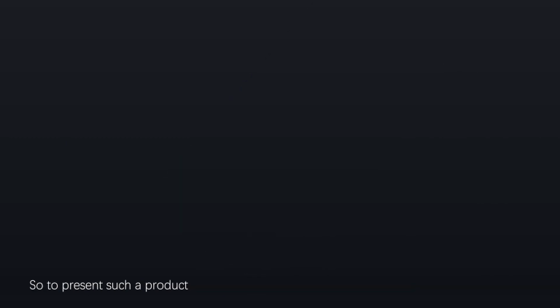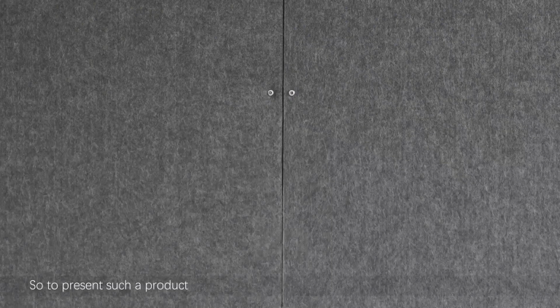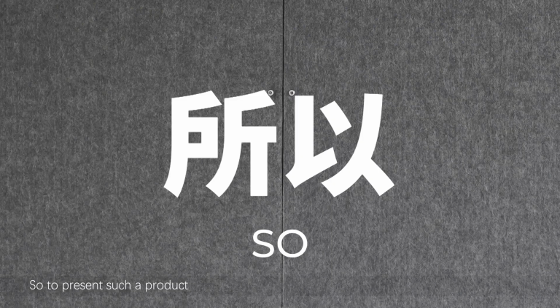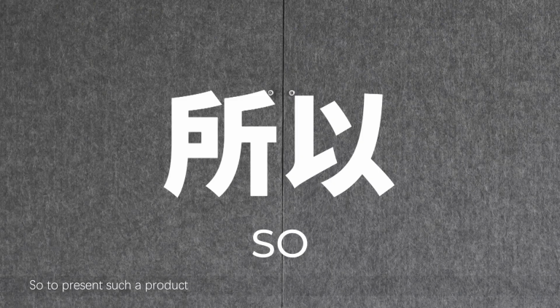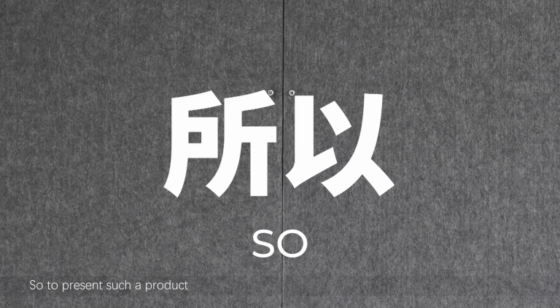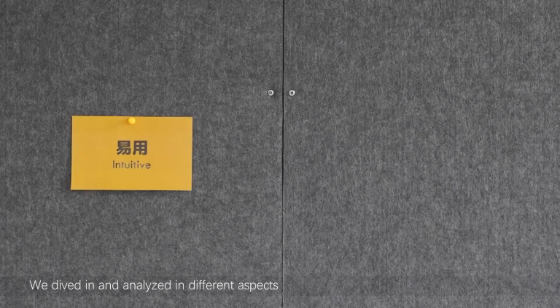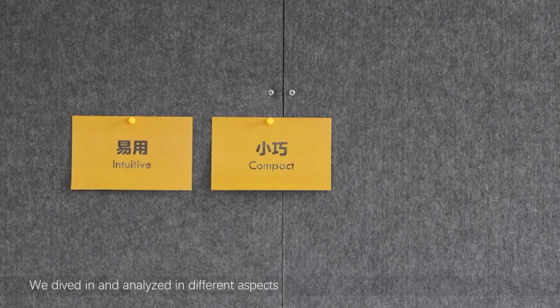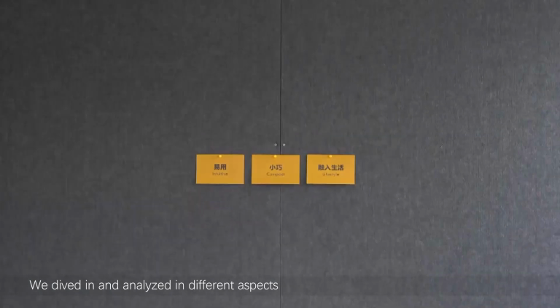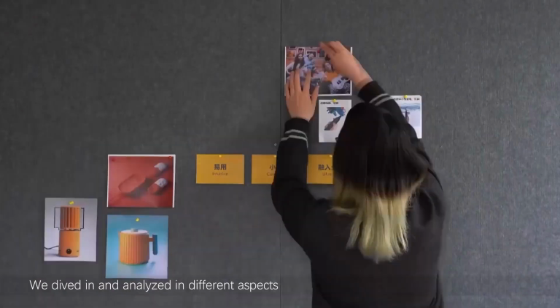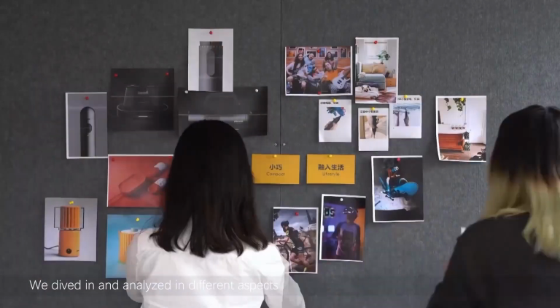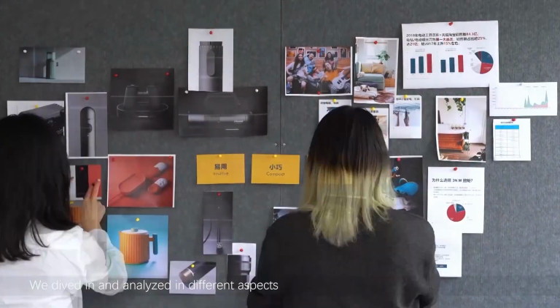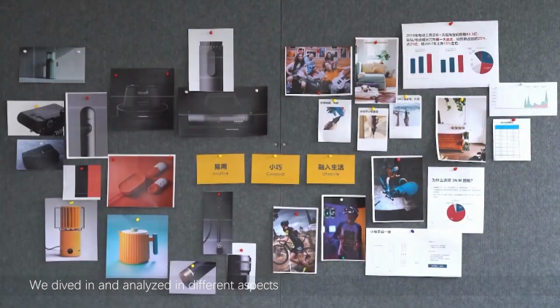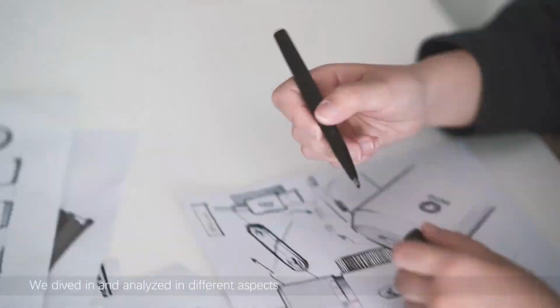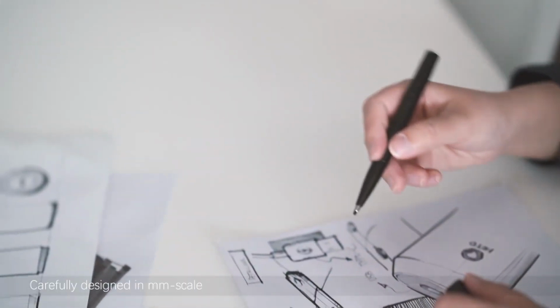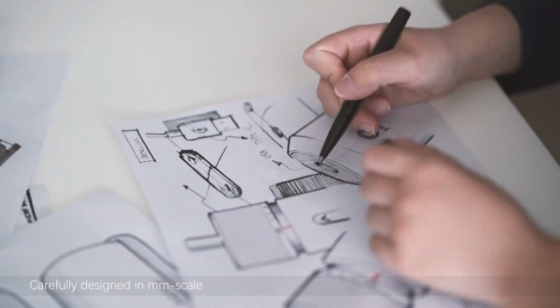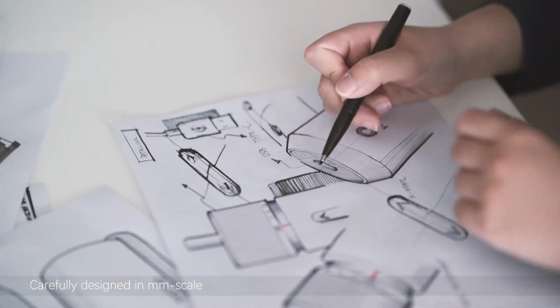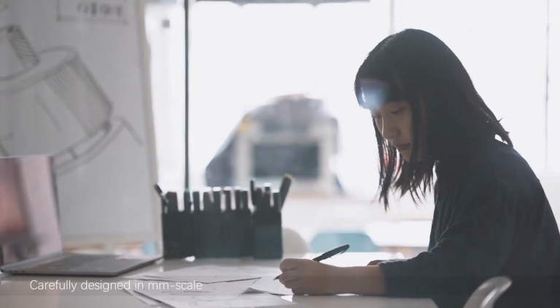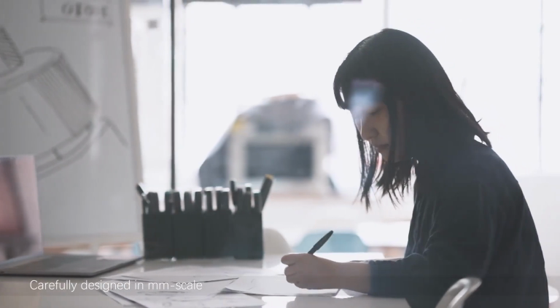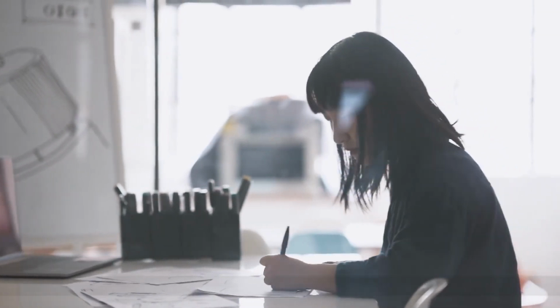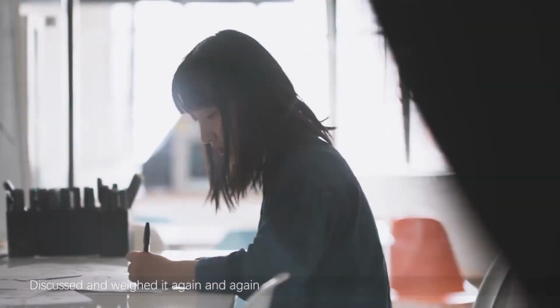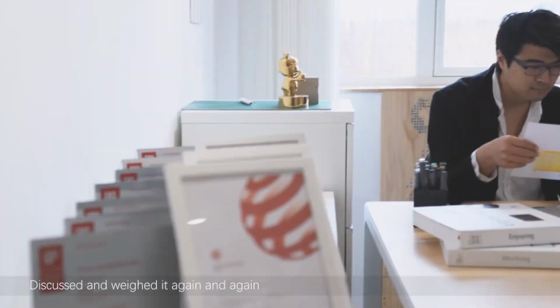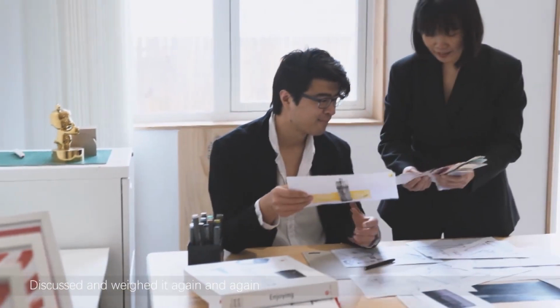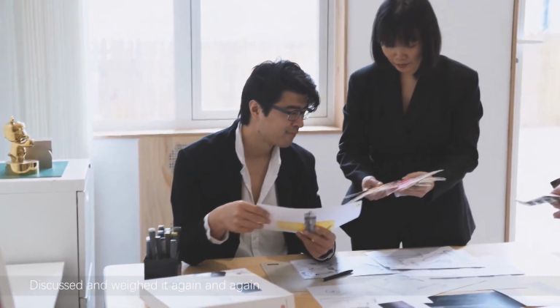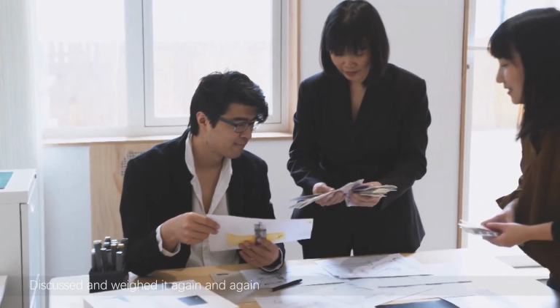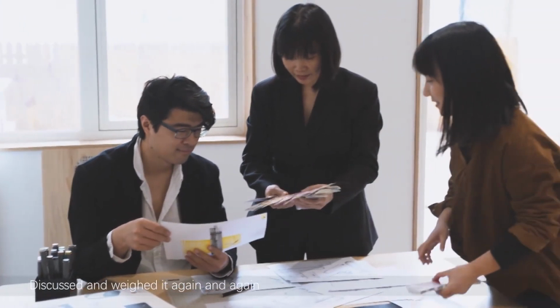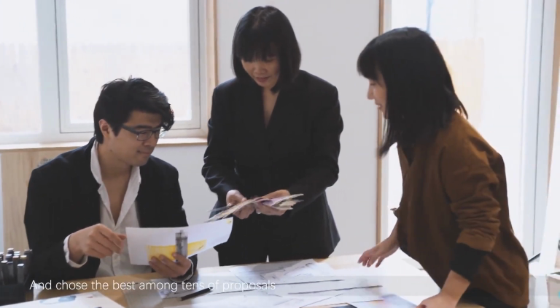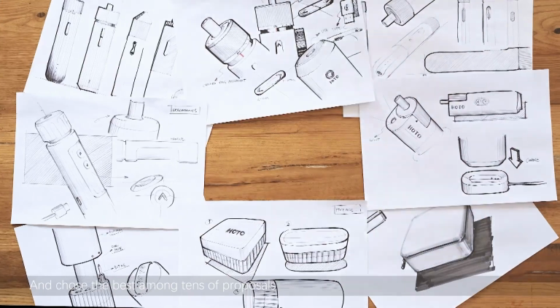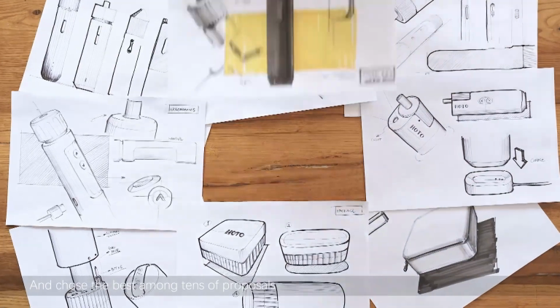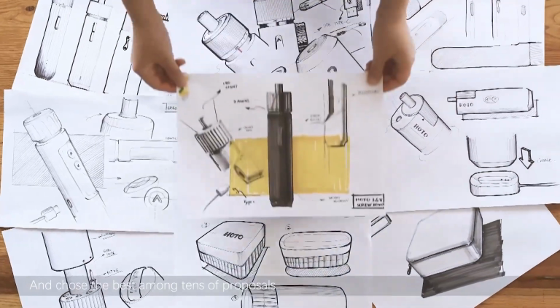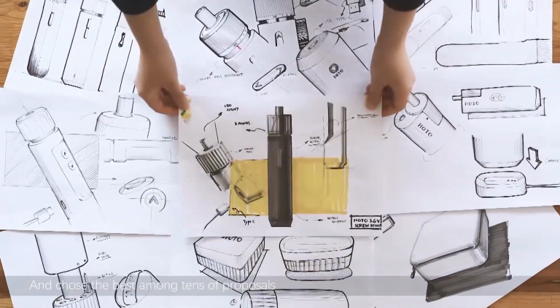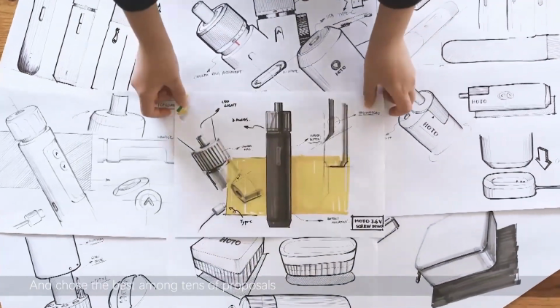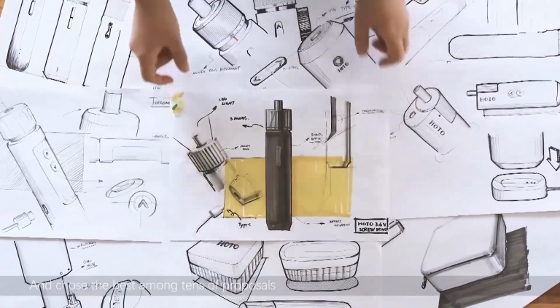To present such a product, we dived in and analyzed in different aspects. Carefully designed in millimeter scale. Discussed and iterated again and again. And chose the best among tens of proposals.